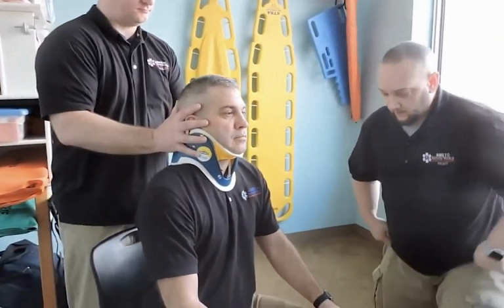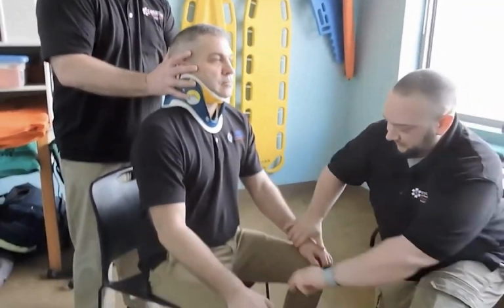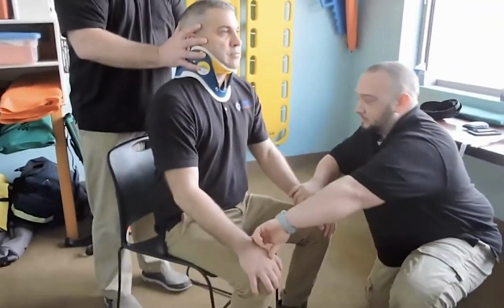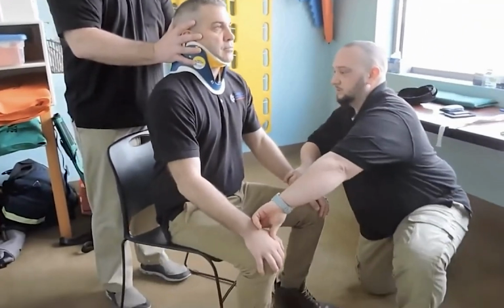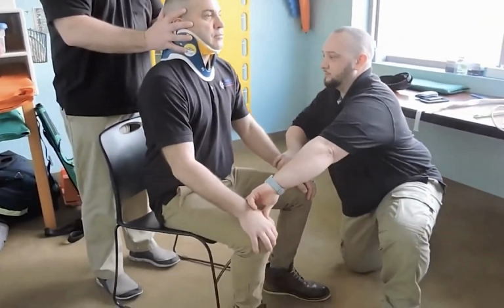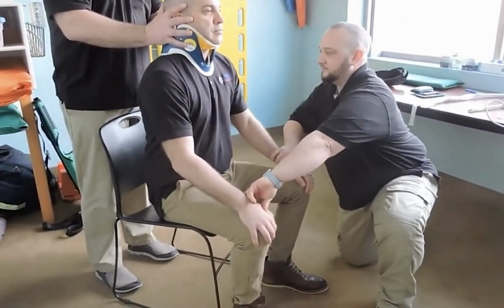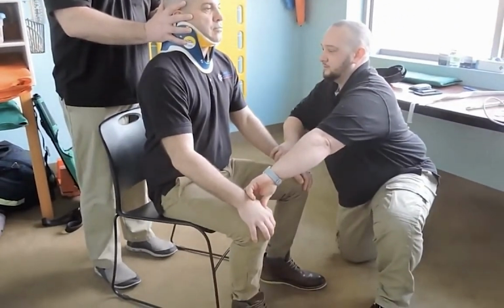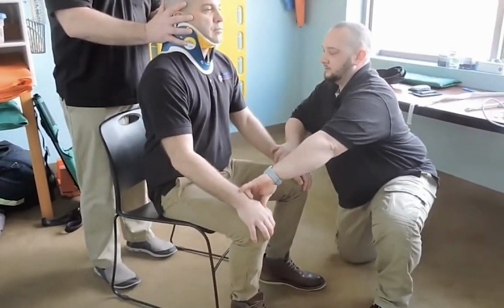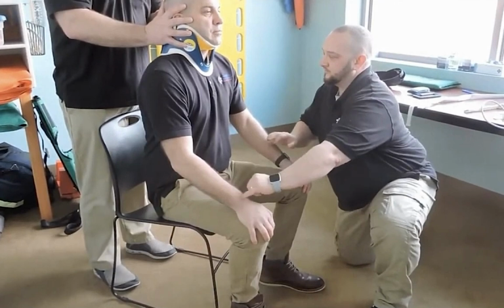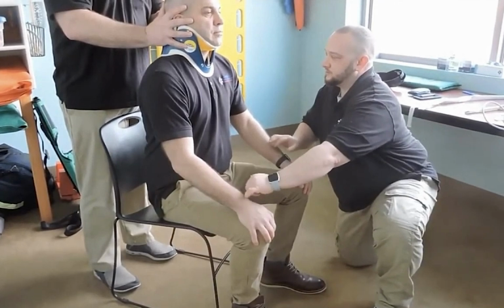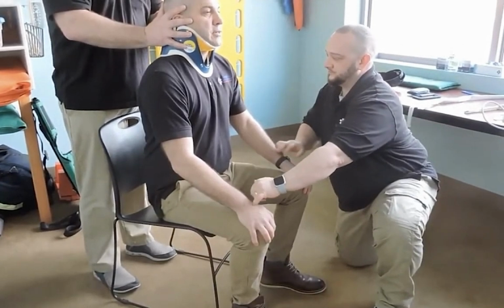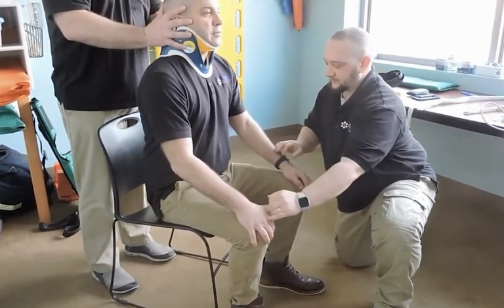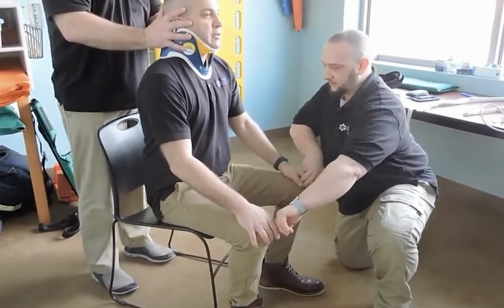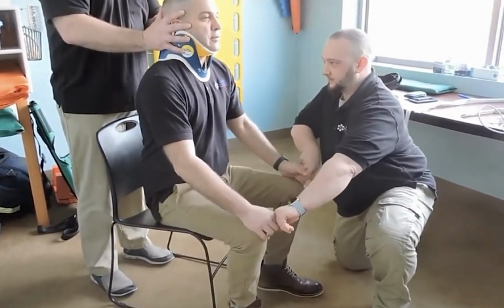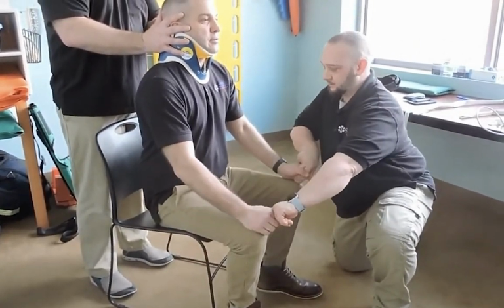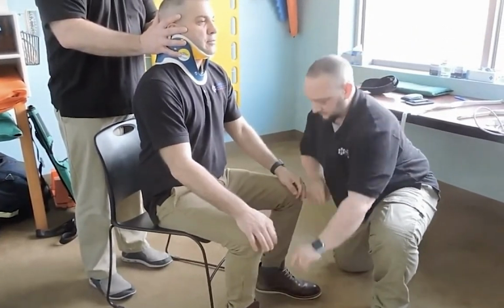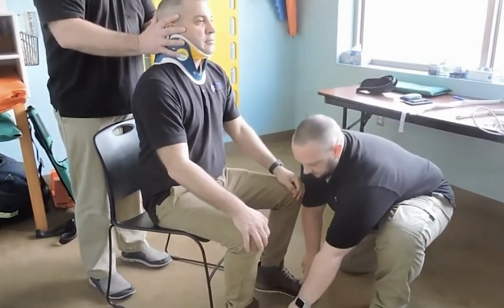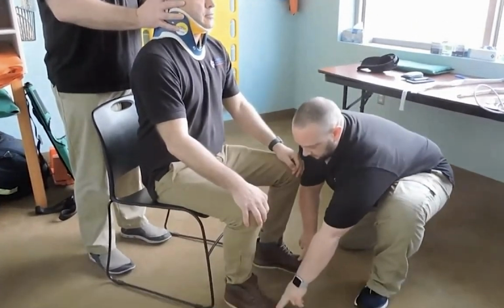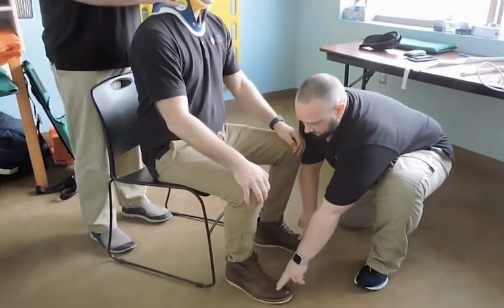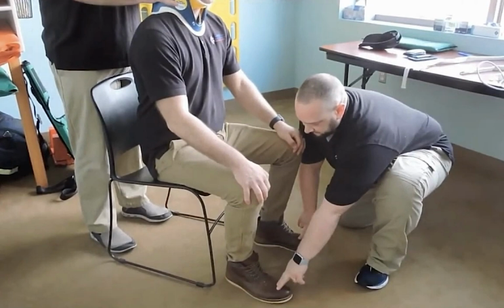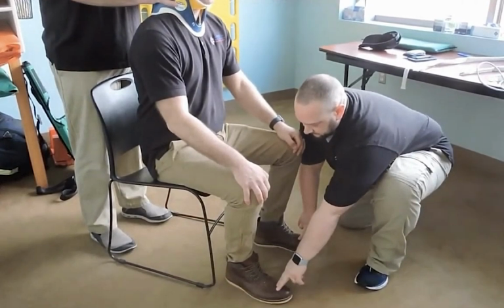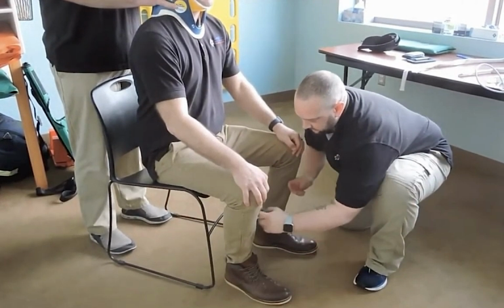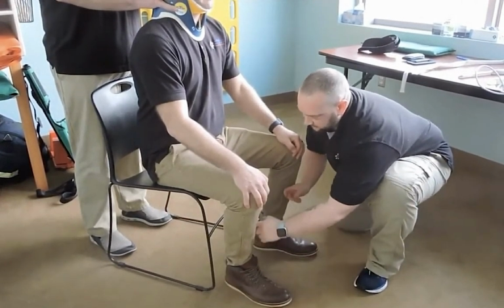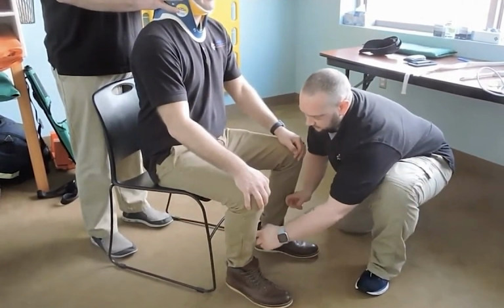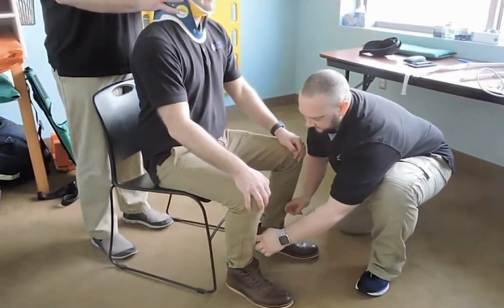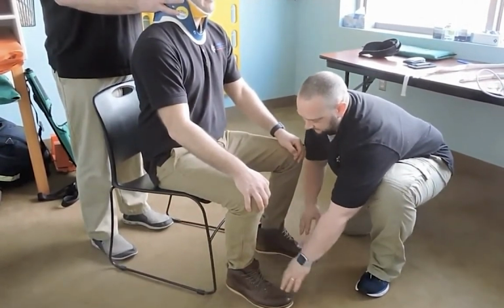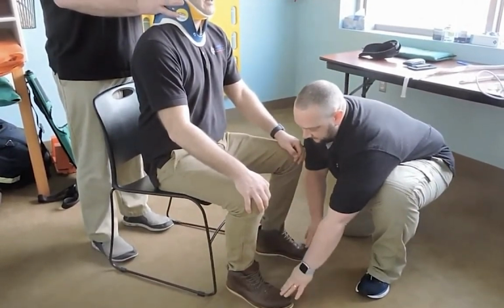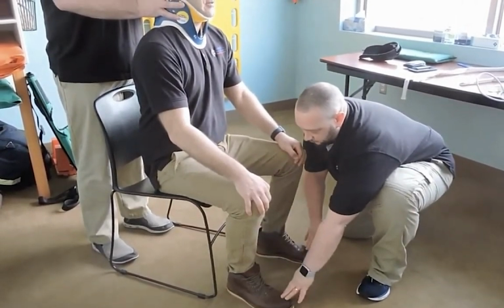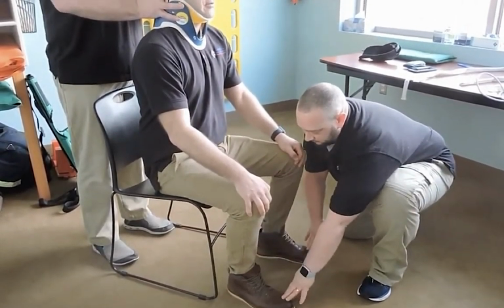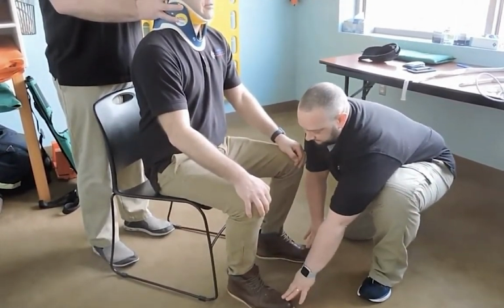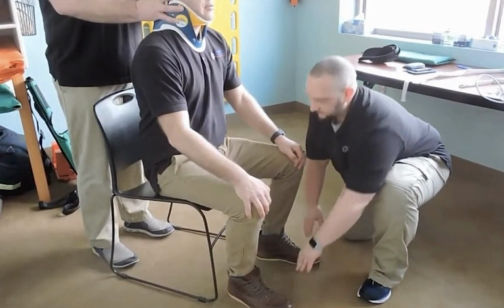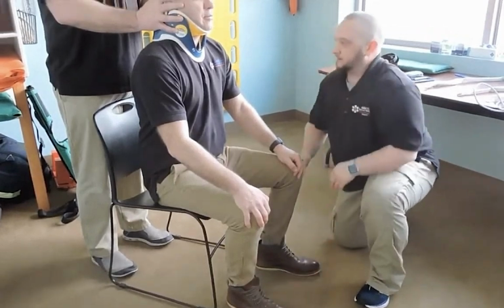I'm going to come and check again for radial pulses. Sir, can you still feel me touching you? Yes. Same on both sides? Yes. Squeeze my hand? All right. I'm going to check for pedal pulses. You feel me touching you? Yes. Same on both sides? Yes. And can you wiggle your toes? All right.